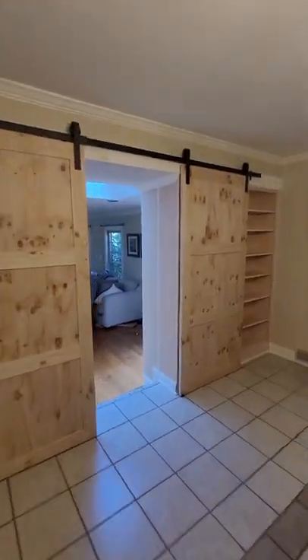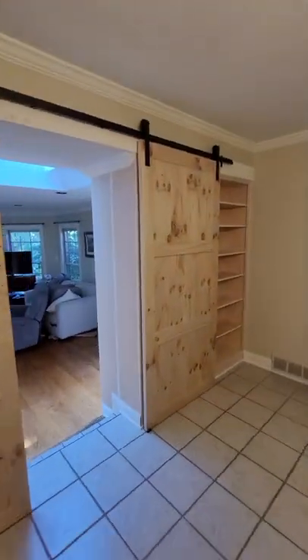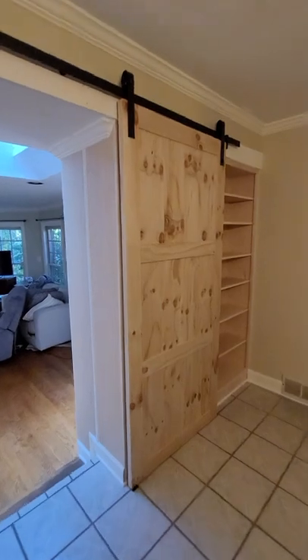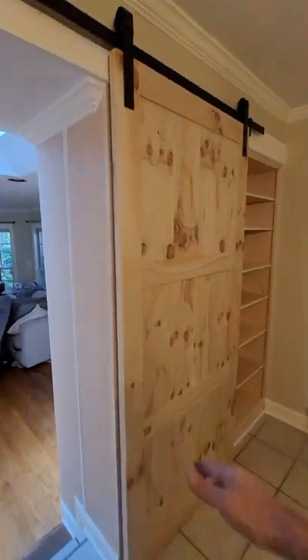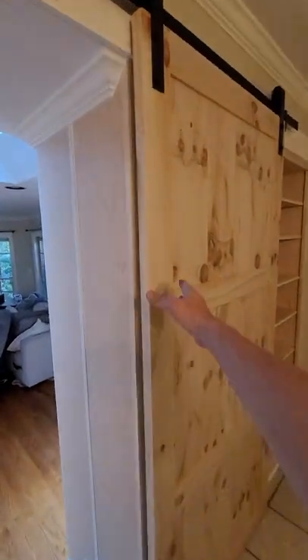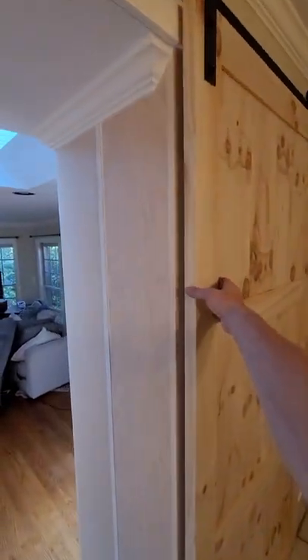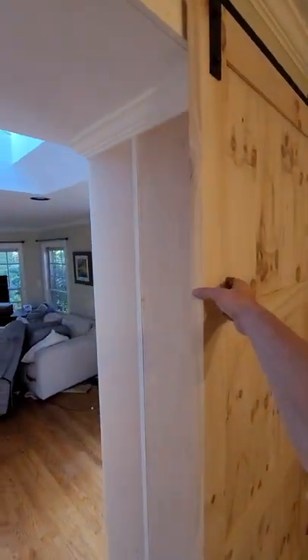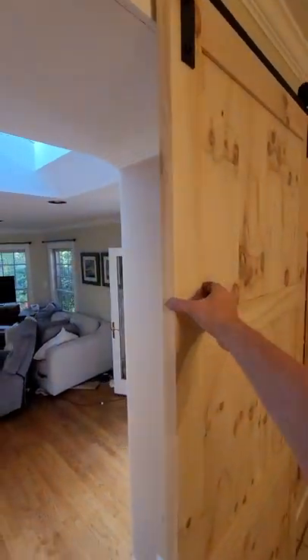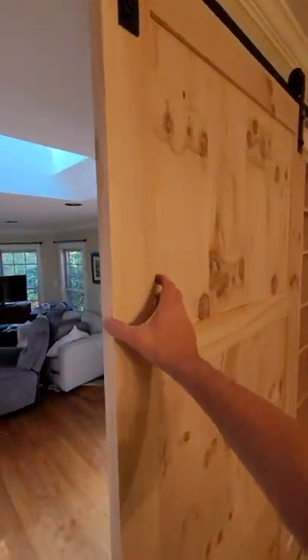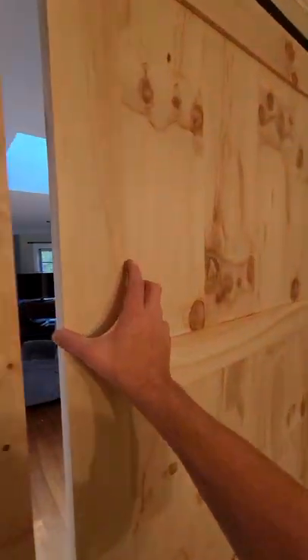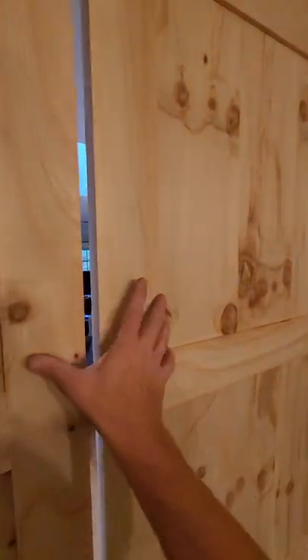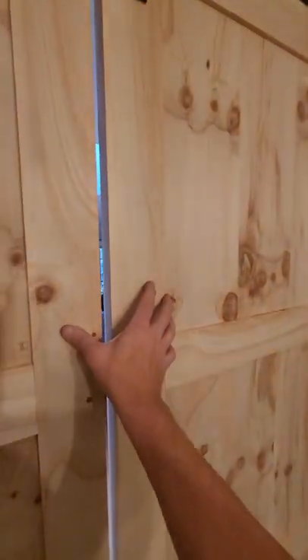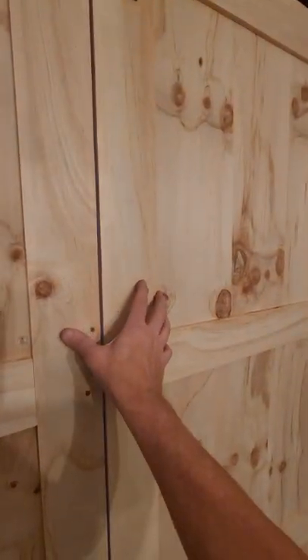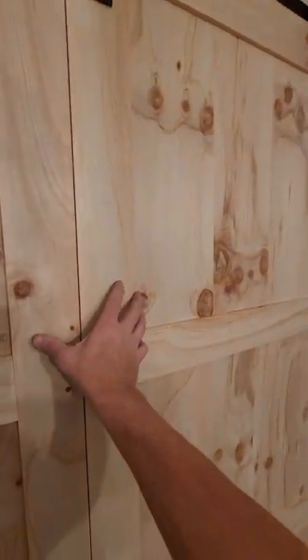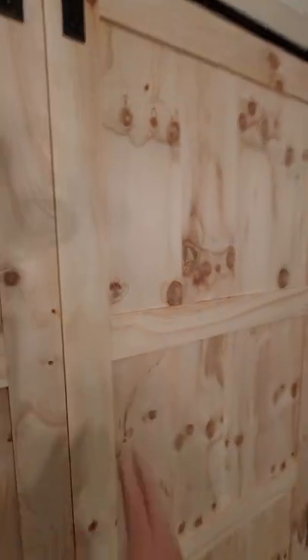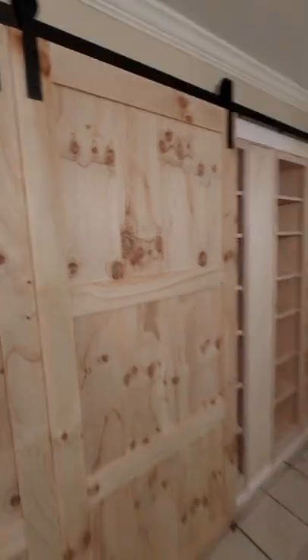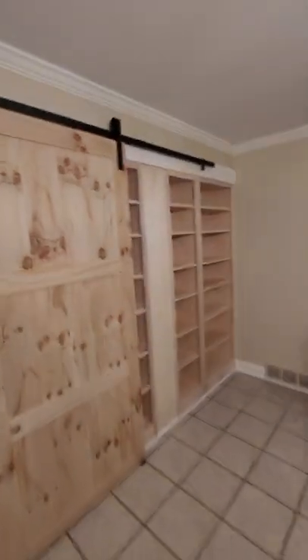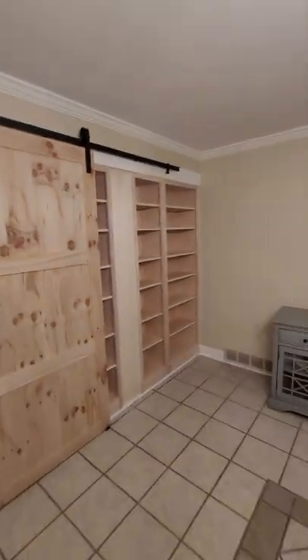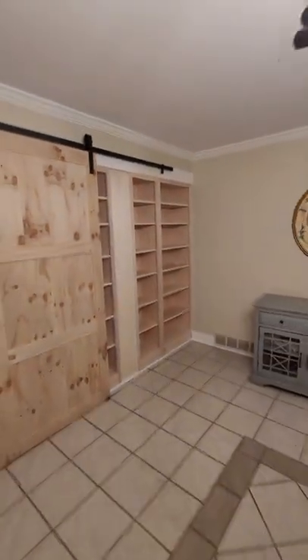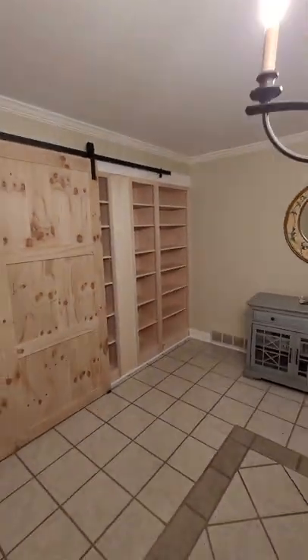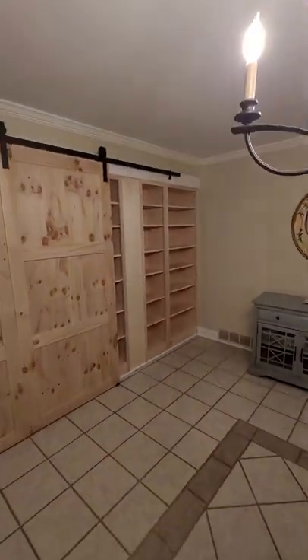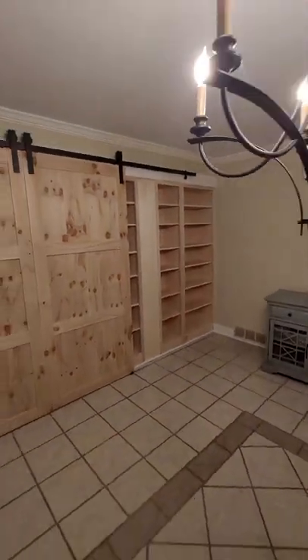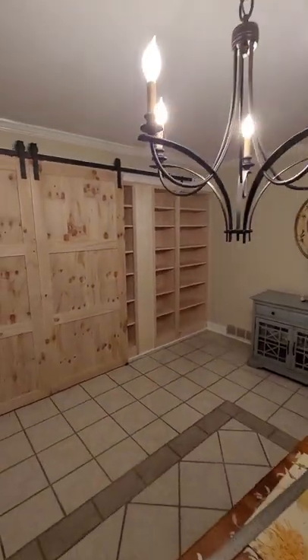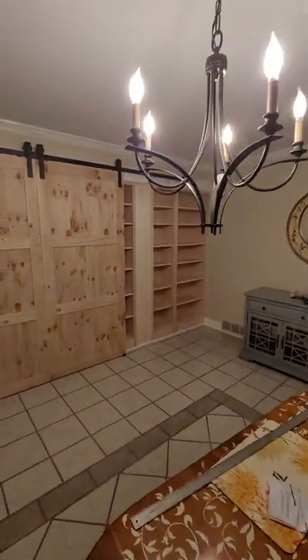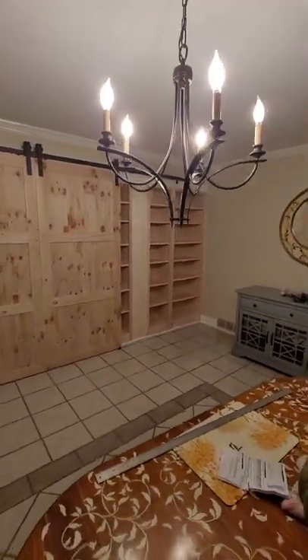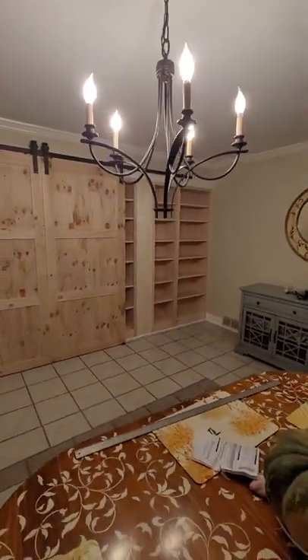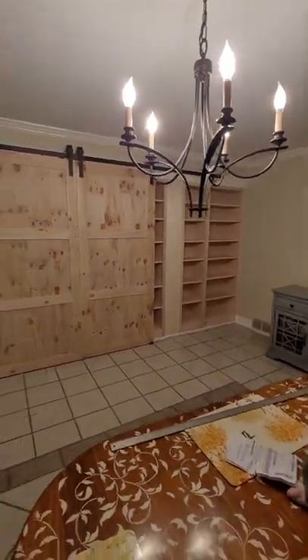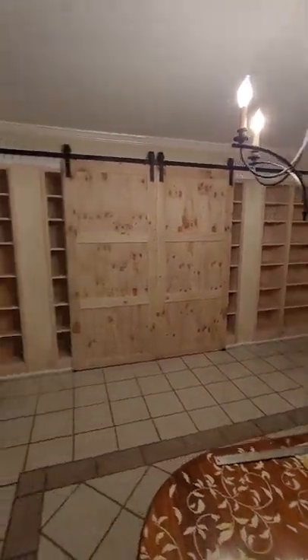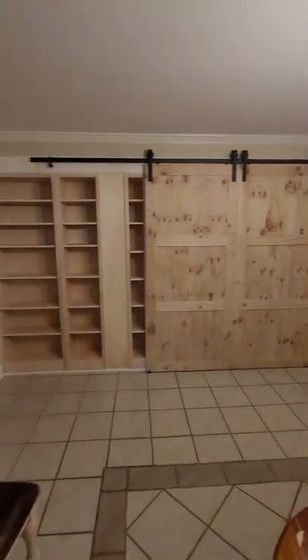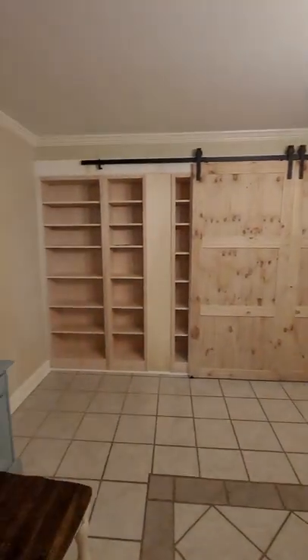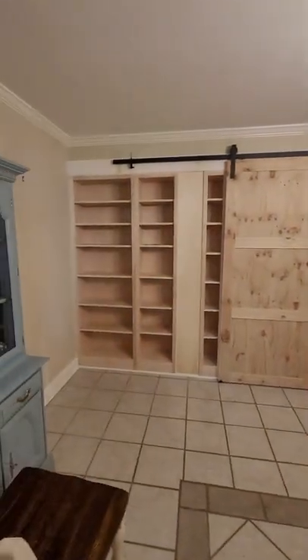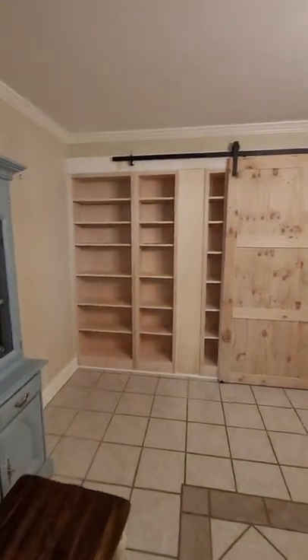Same thing on the other side. The door is closed. And there you go — you have fully accessible bookshelves on both sides when the doors are closed.